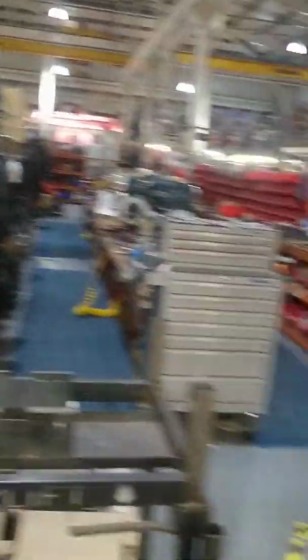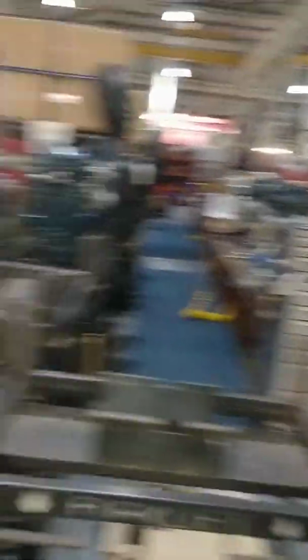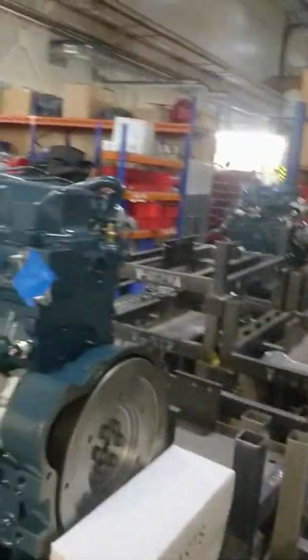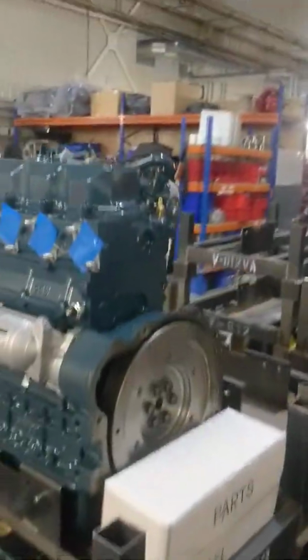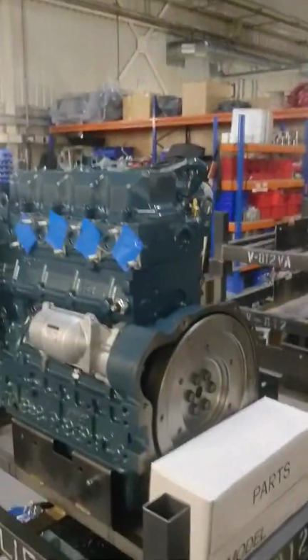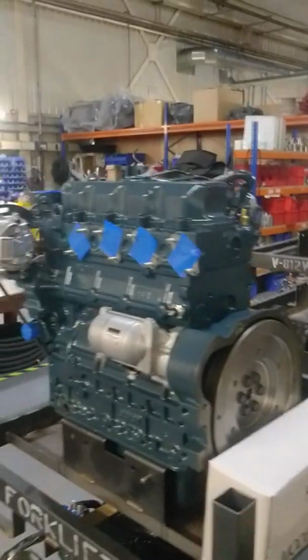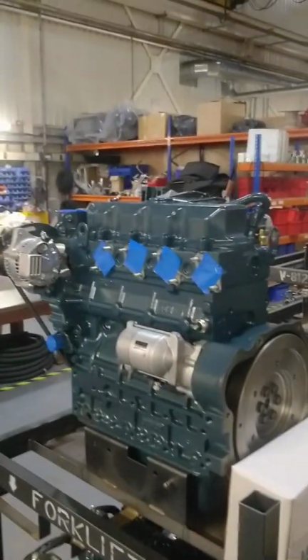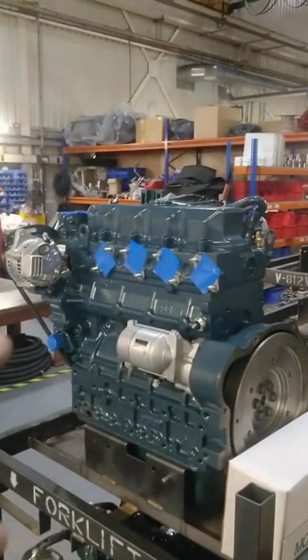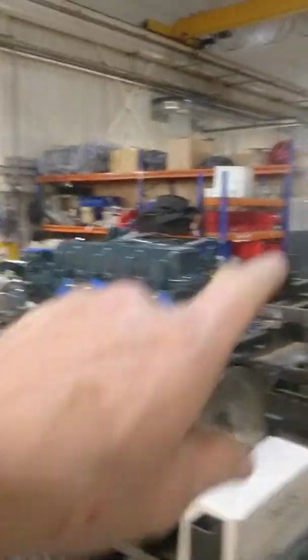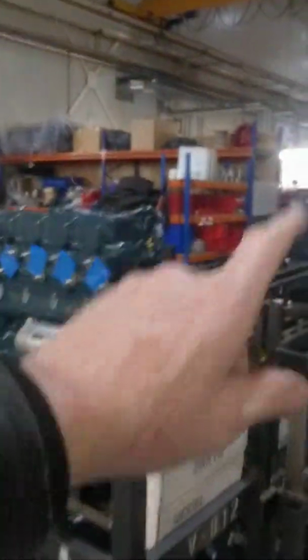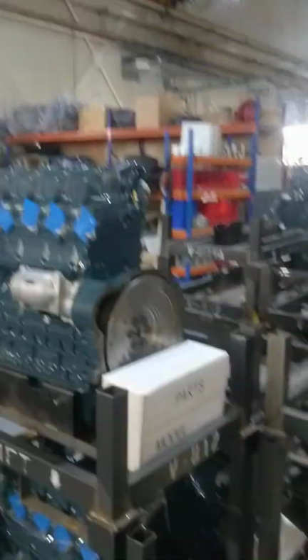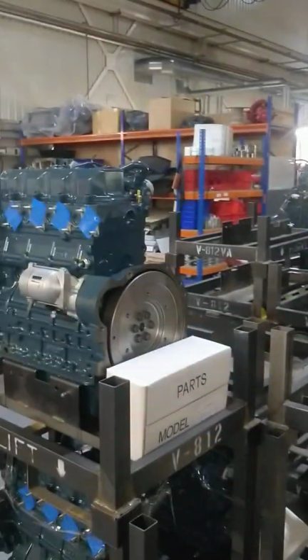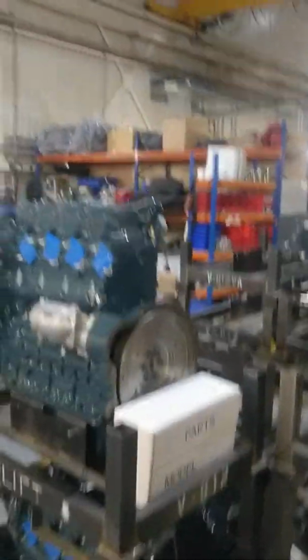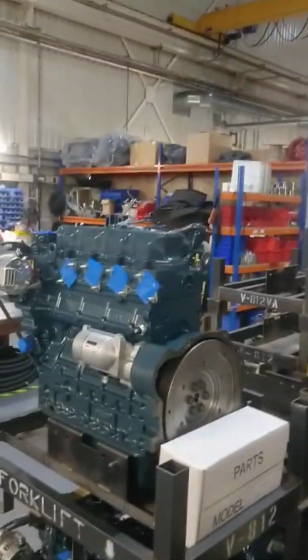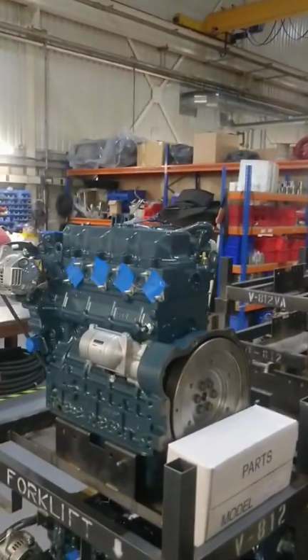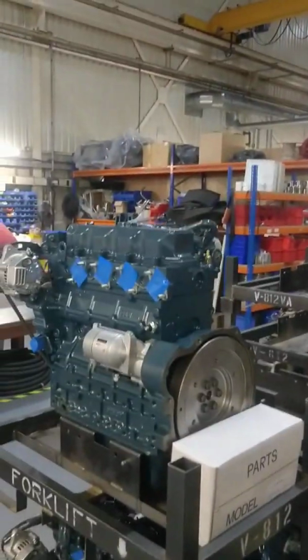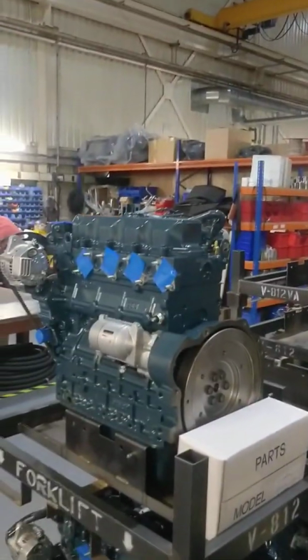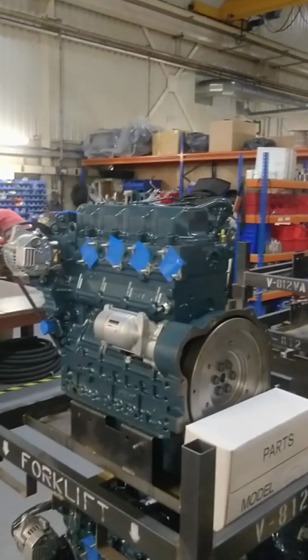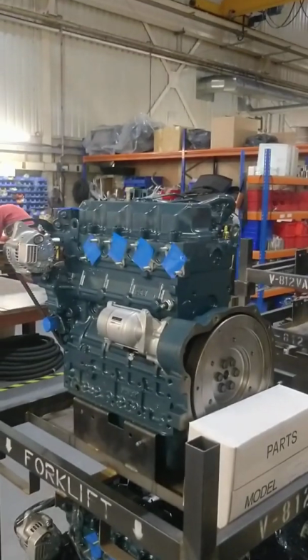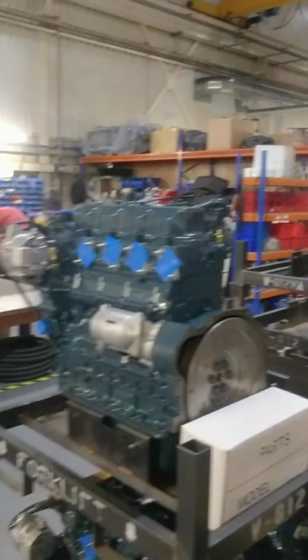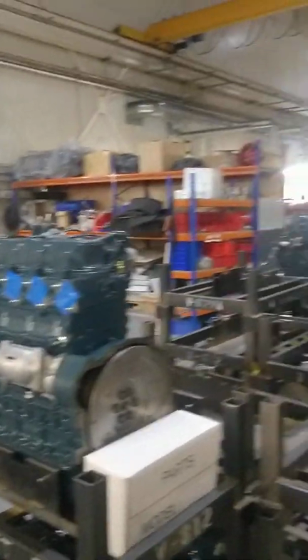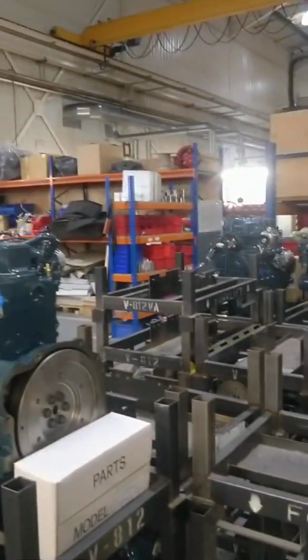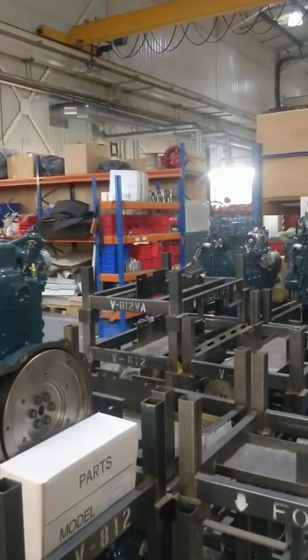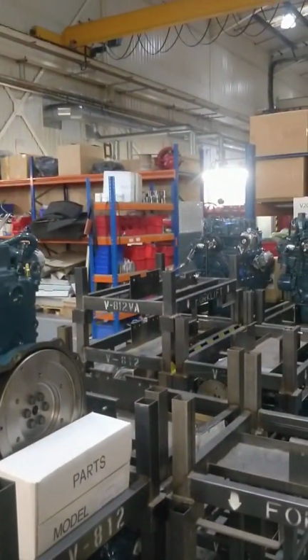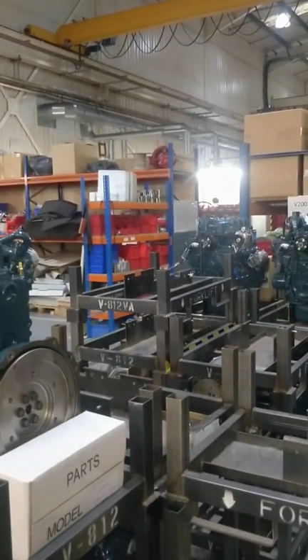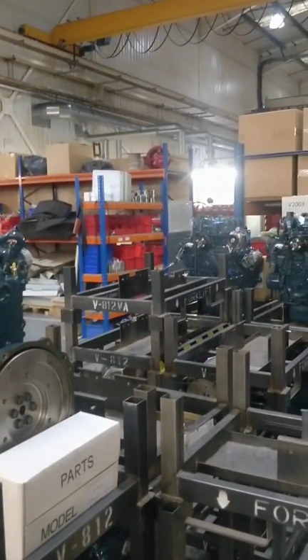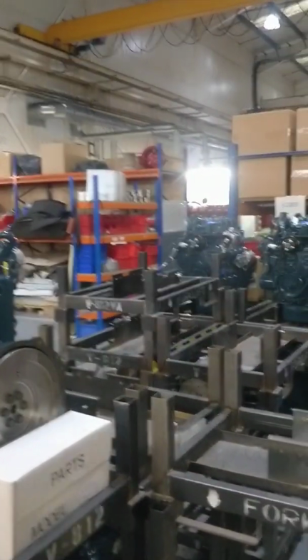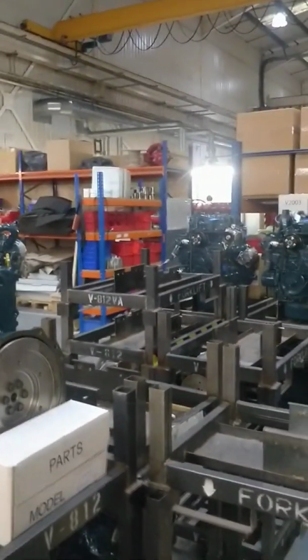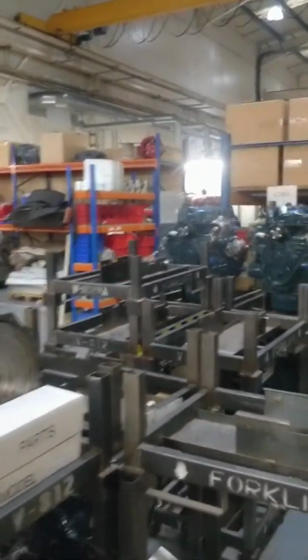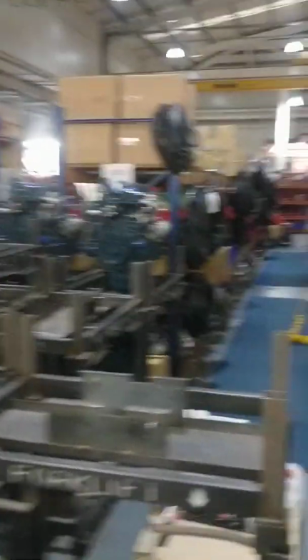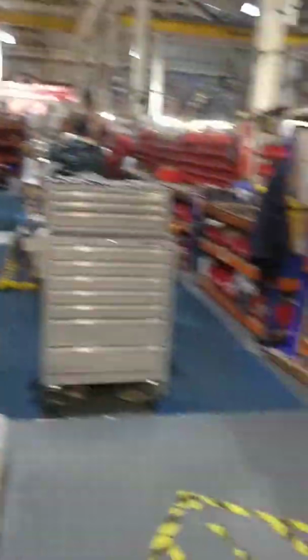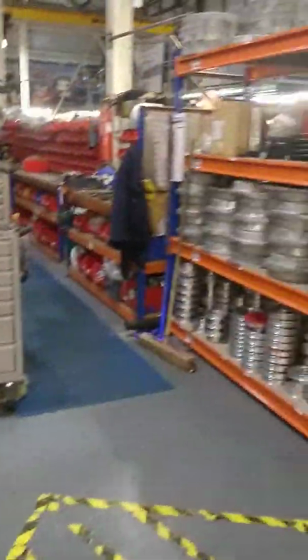This is the factory where they make the engines and get the engine blocks in. Engine blocks come in from Japan, and then they marinise them to suit whatever spec people want. So that's the larger engine in size.